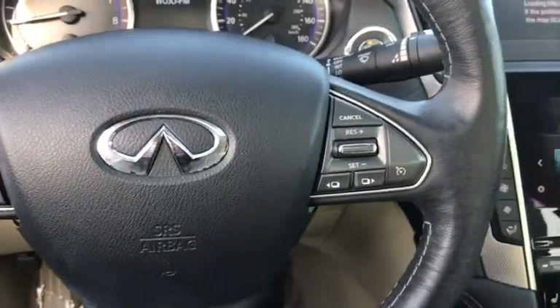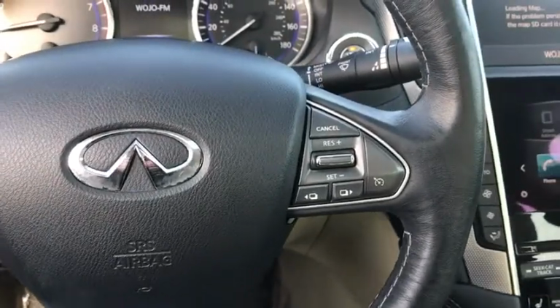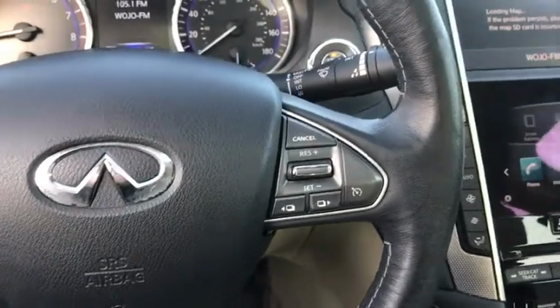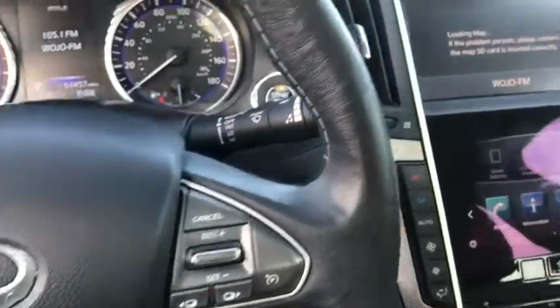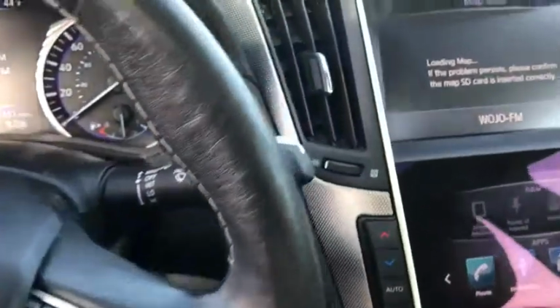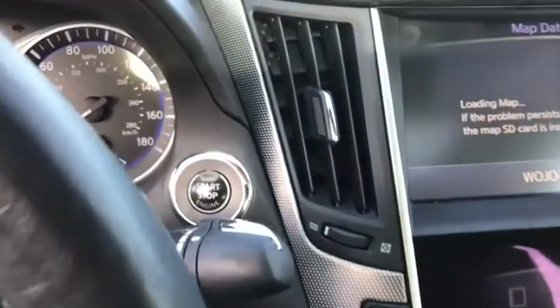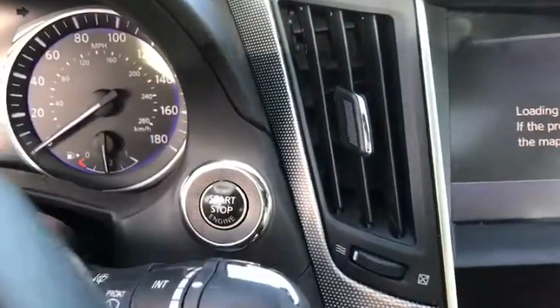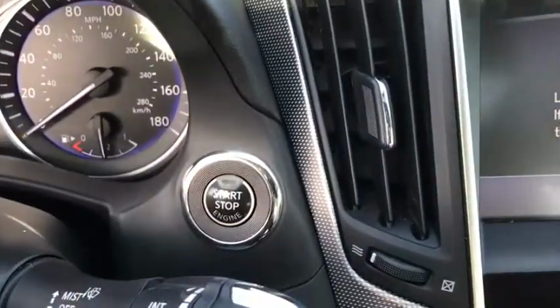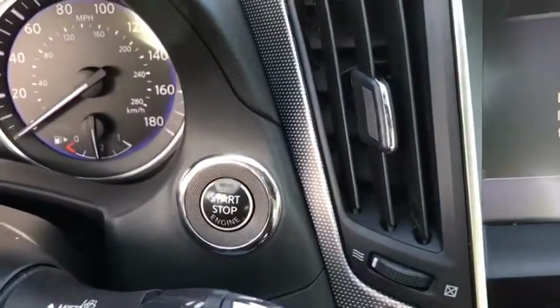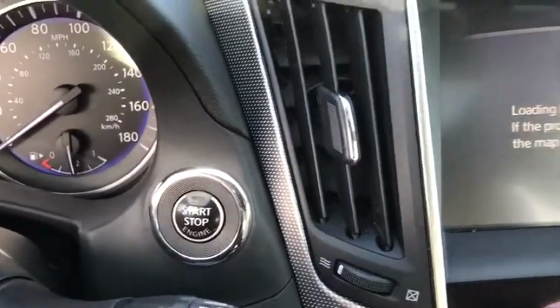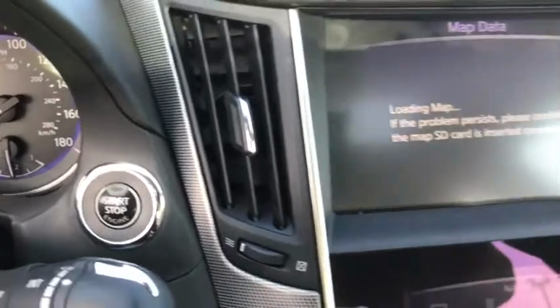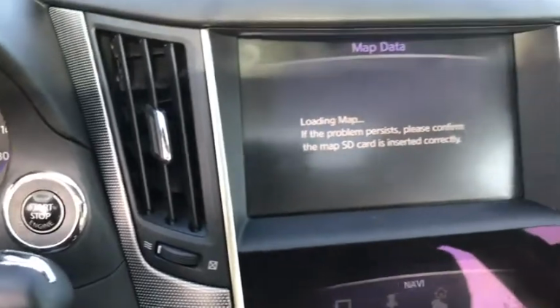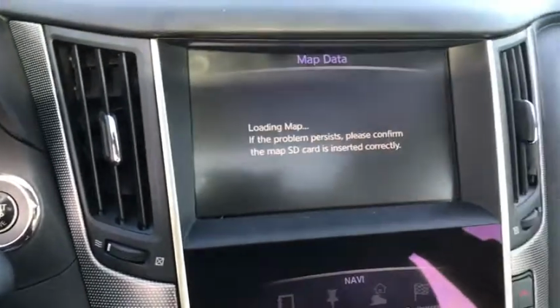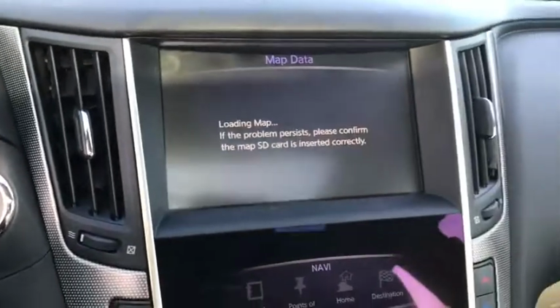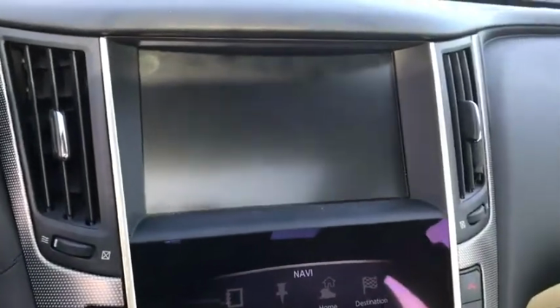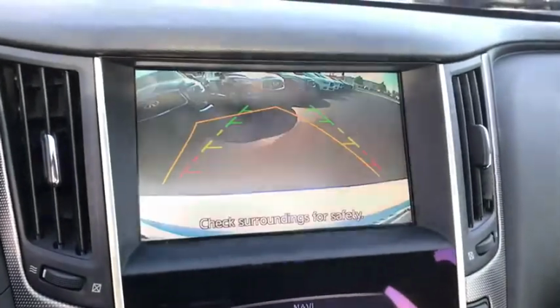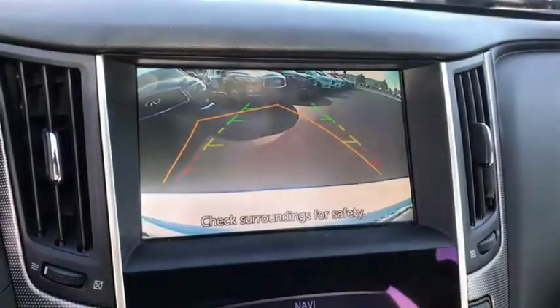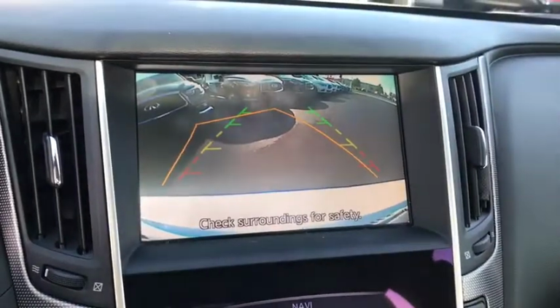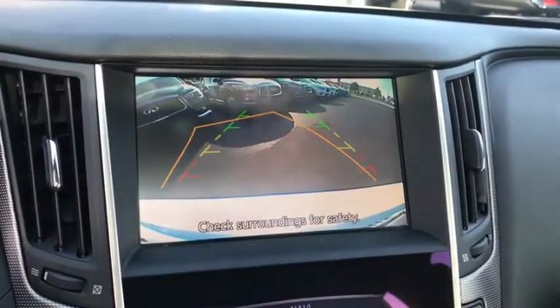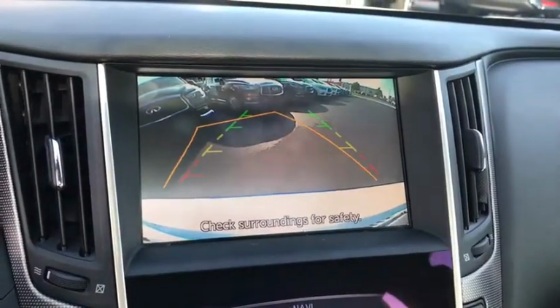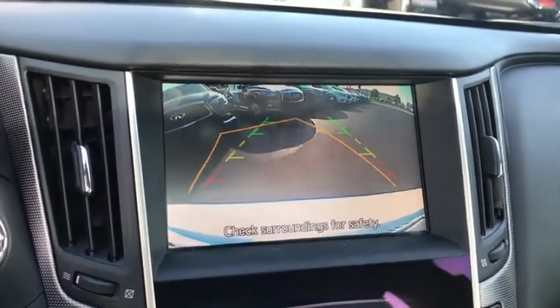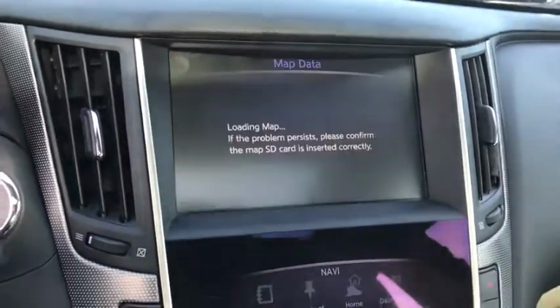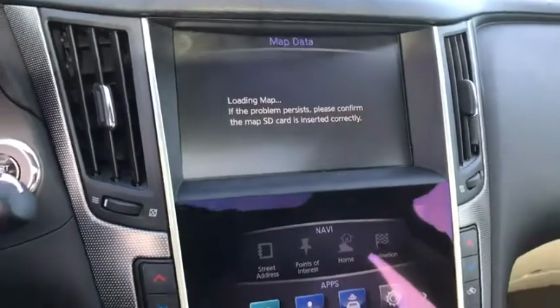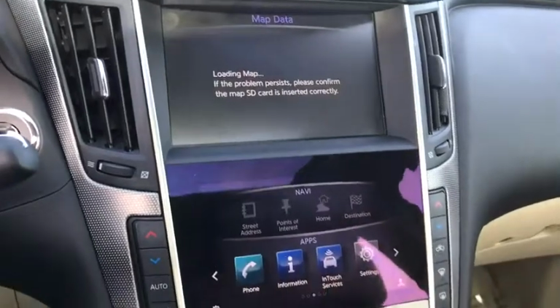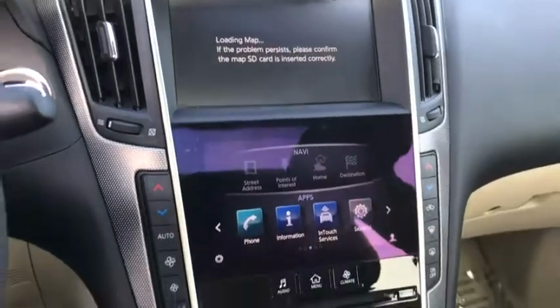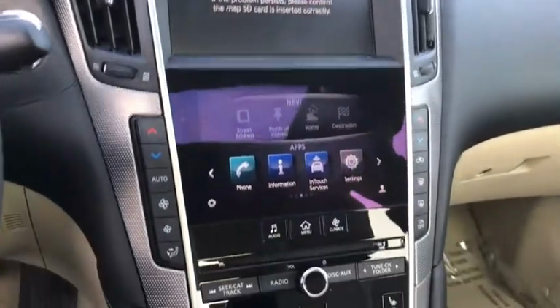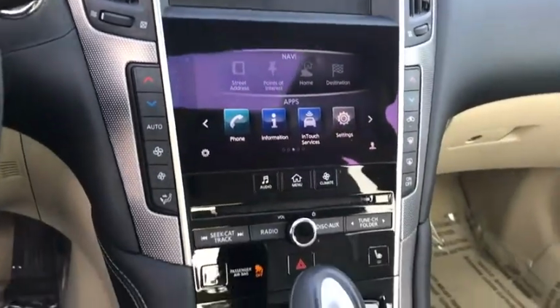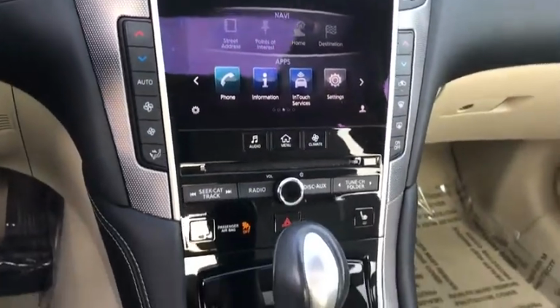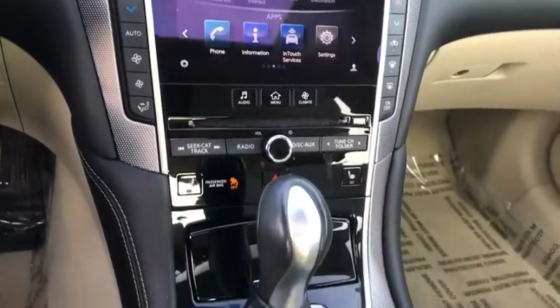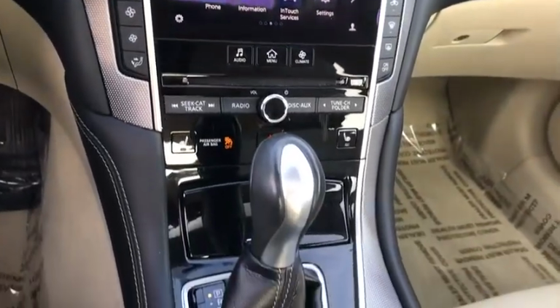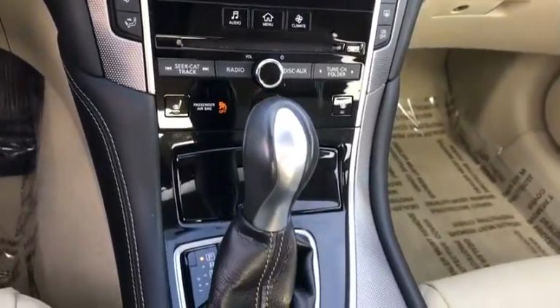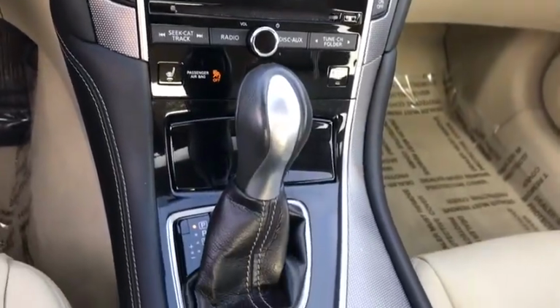Here are some of this vehicle's great options: power passenger seat, remote engine start, traction control, navigation system, leather-wrapped steering wheel, dual airbags, power steering, four-wheel disc brakes, CD player.